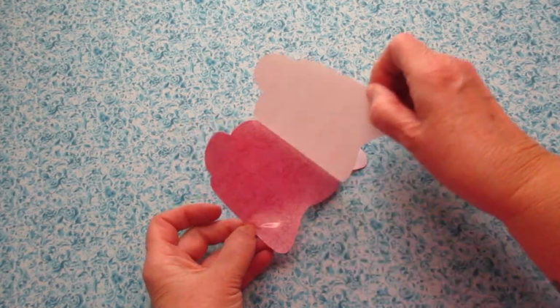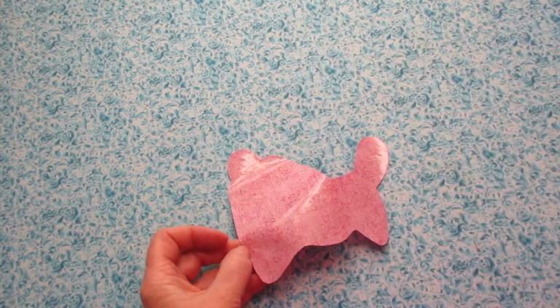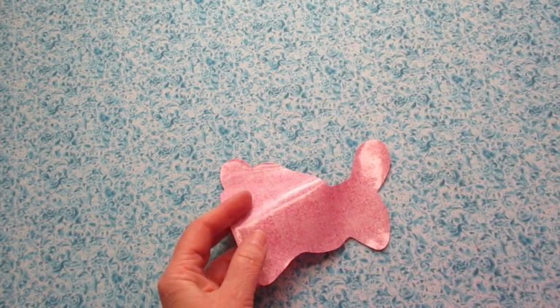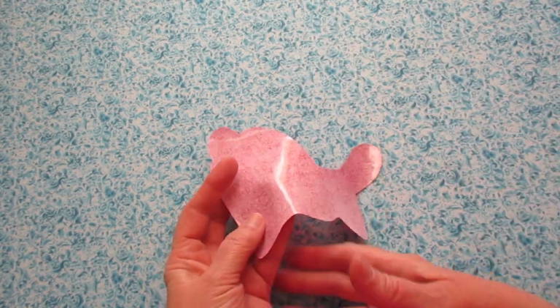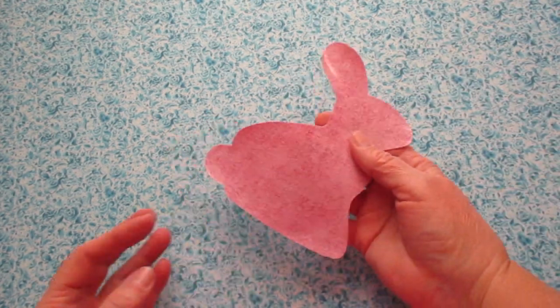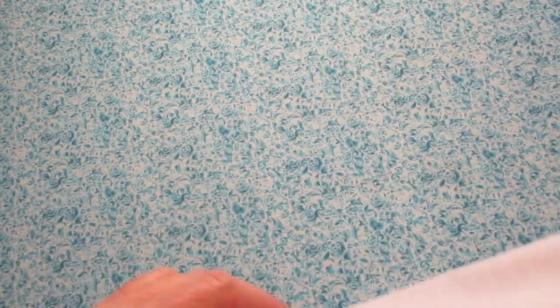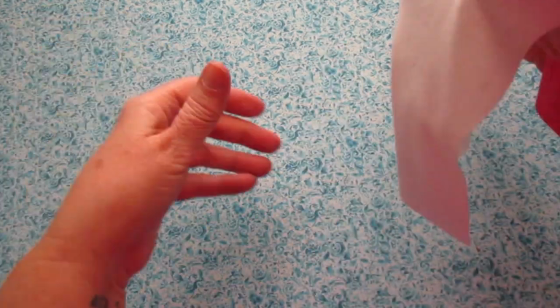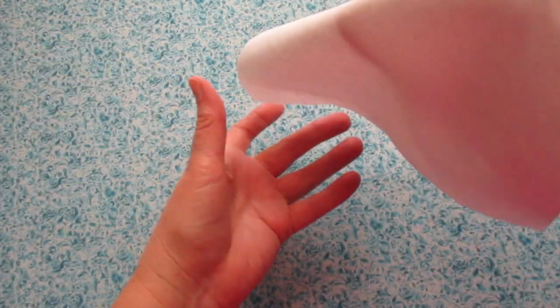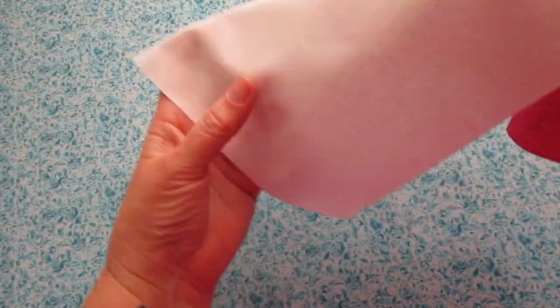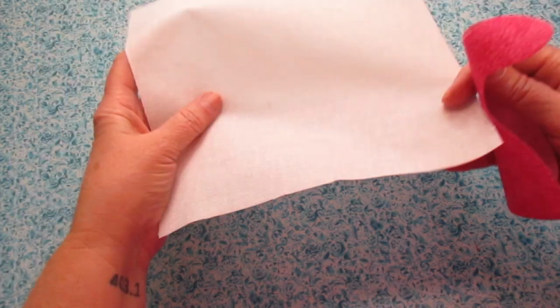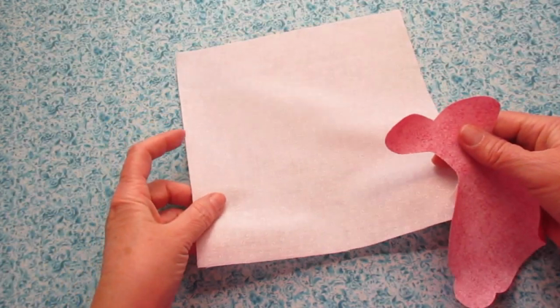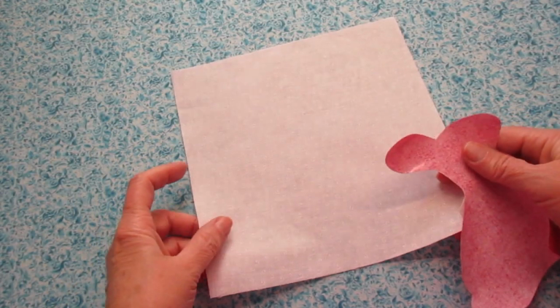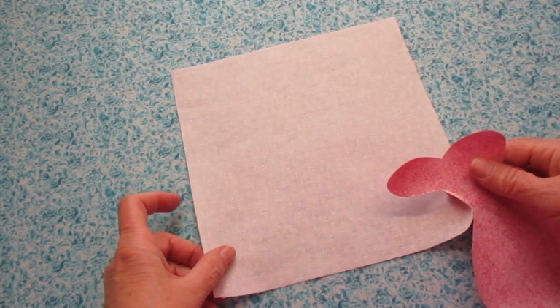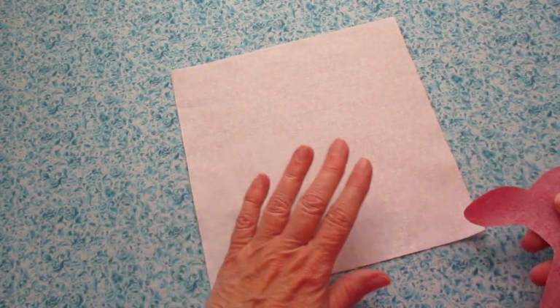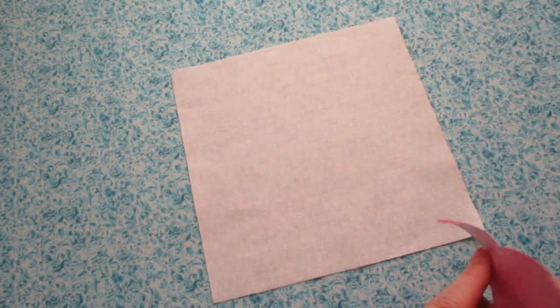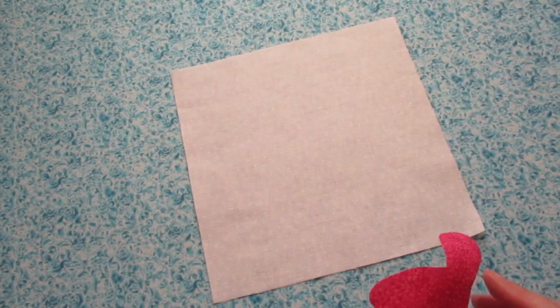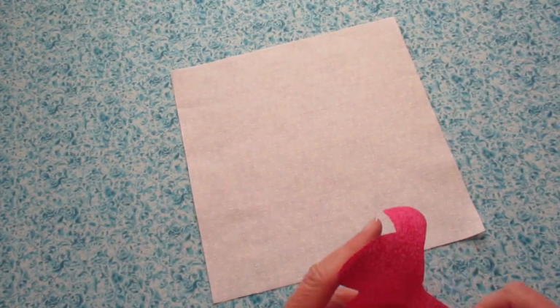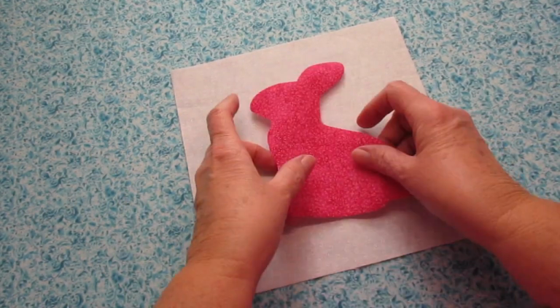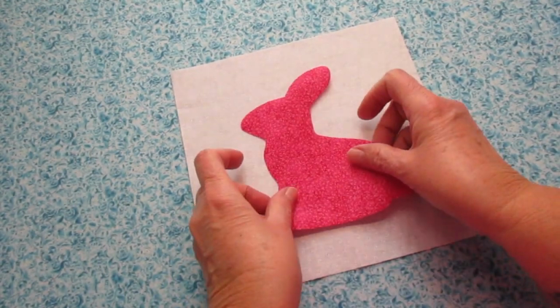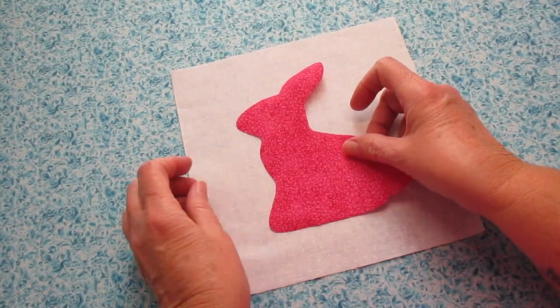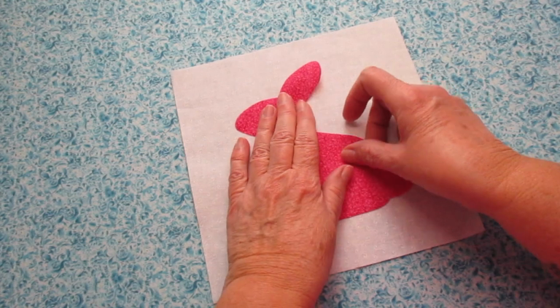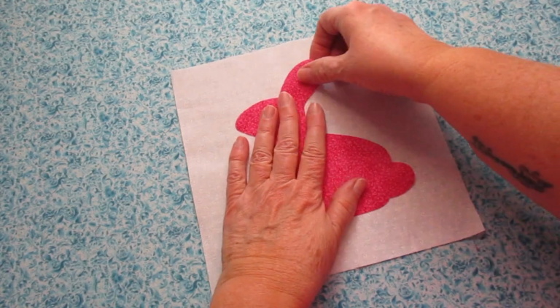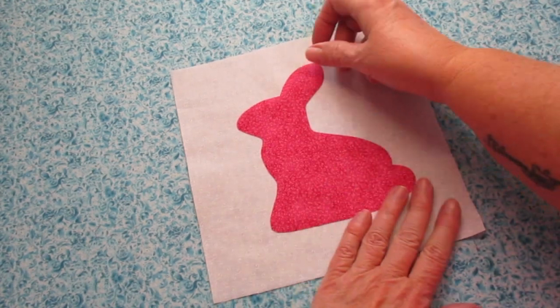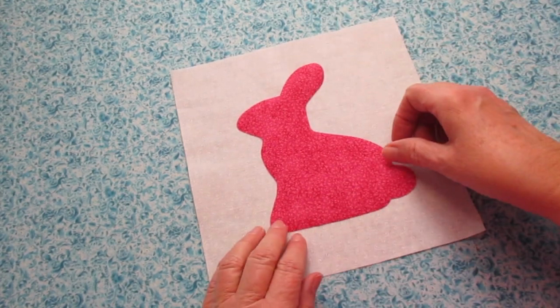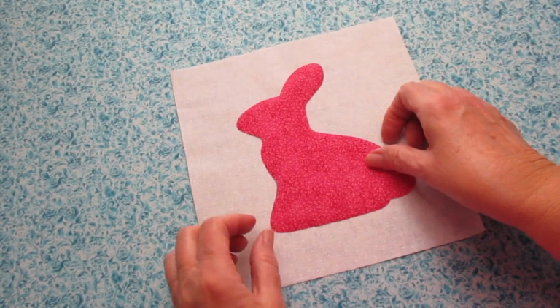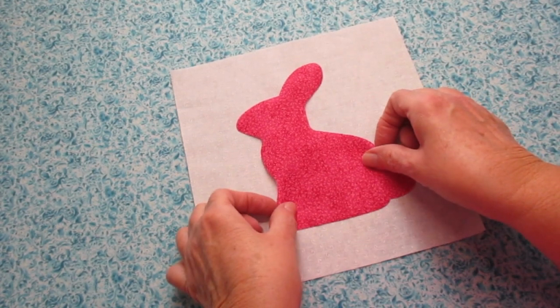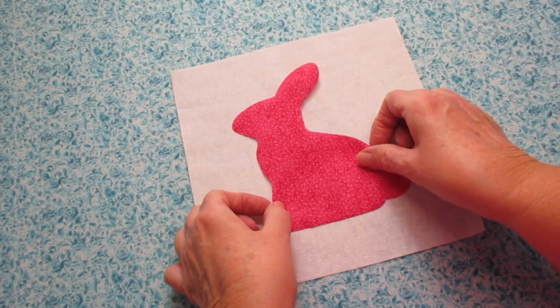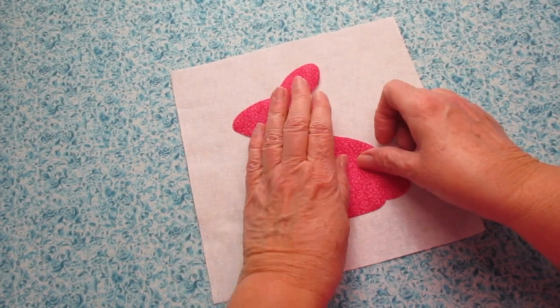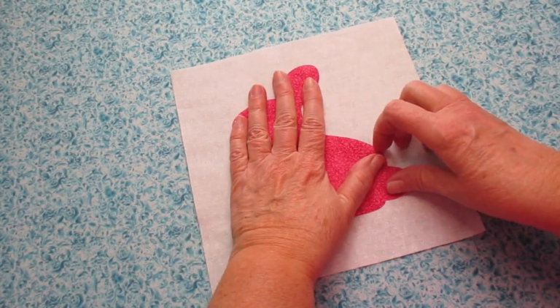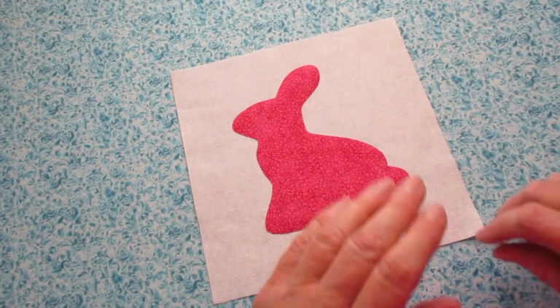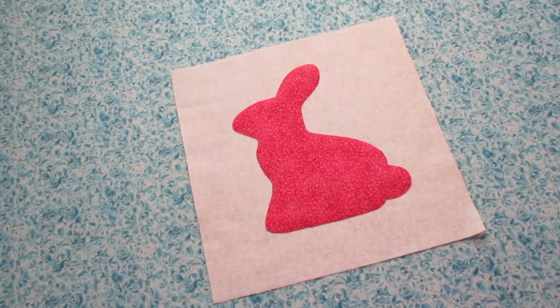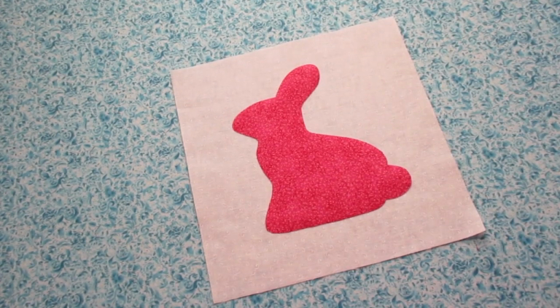Peel the paper backing off of your bunny. Take your front fabric and face it with the right side facing up. On top, place your bunny. Make sure it's centered and iron it on.